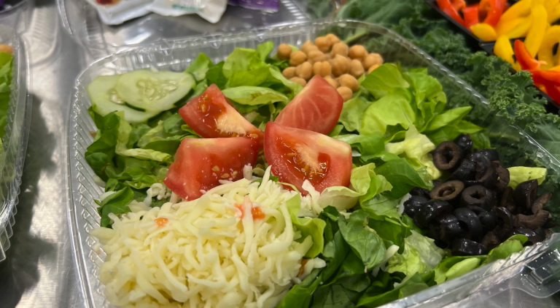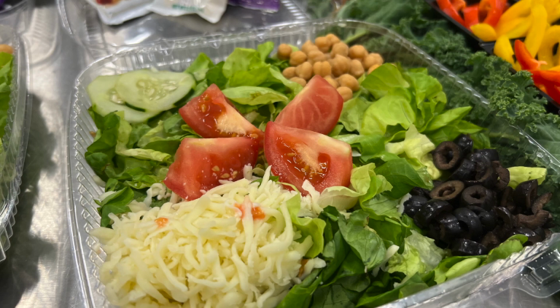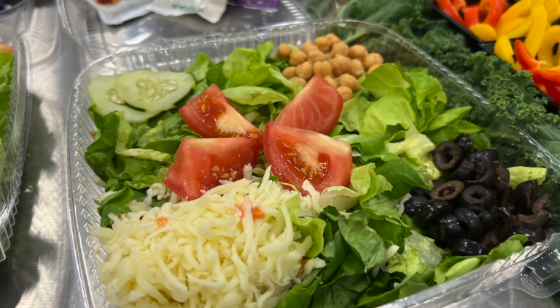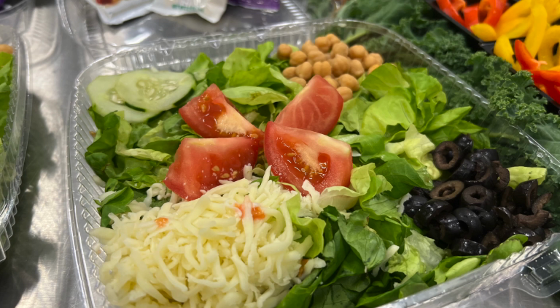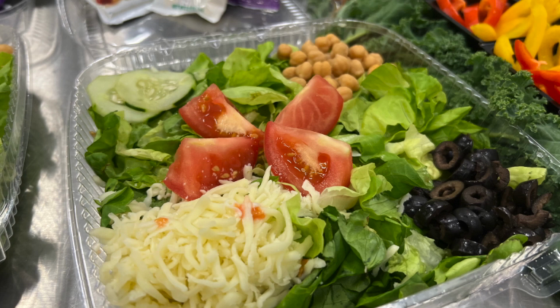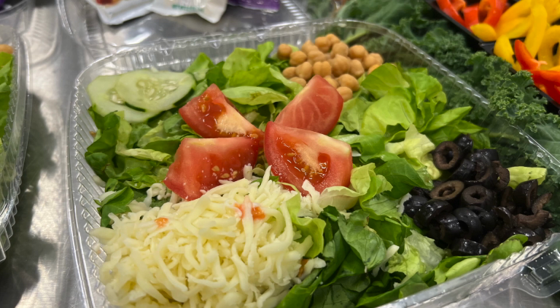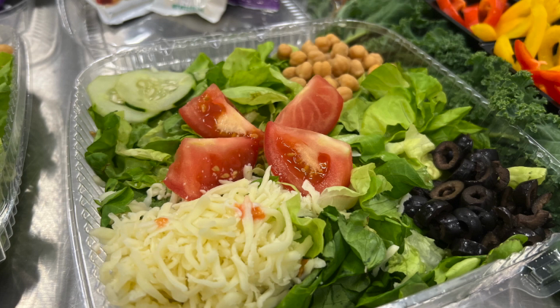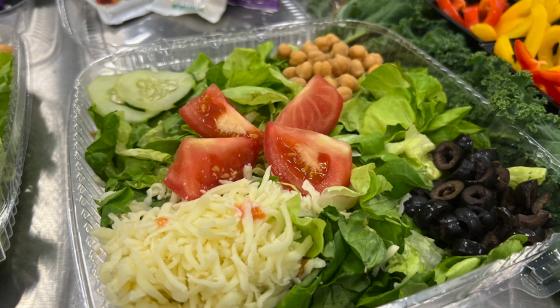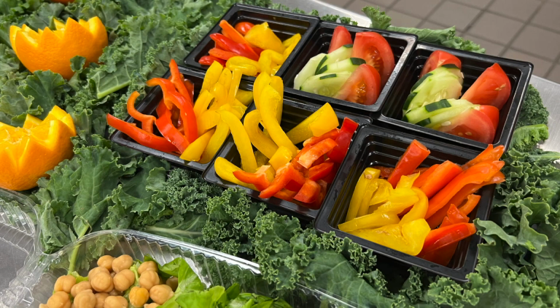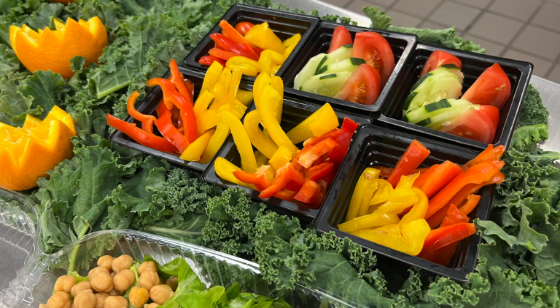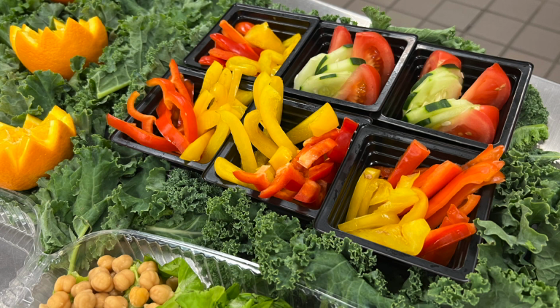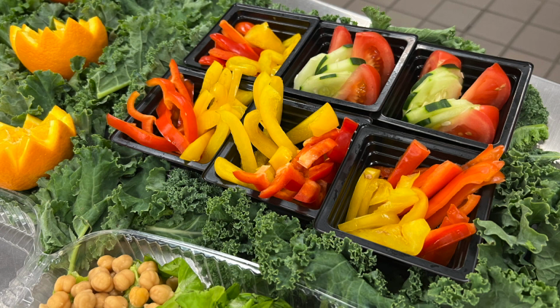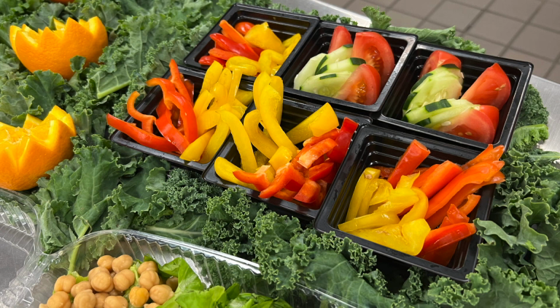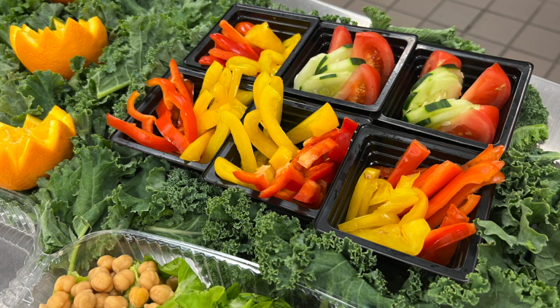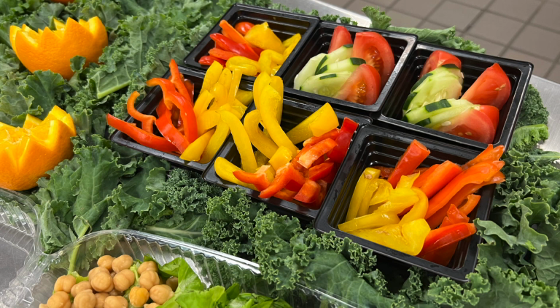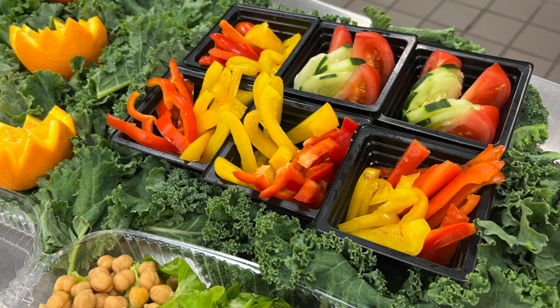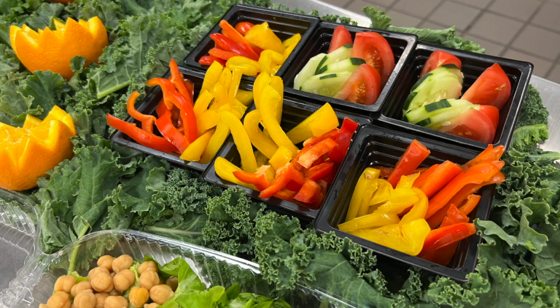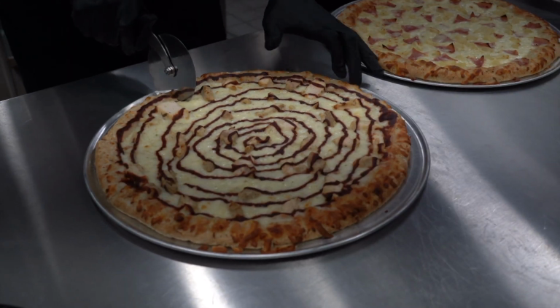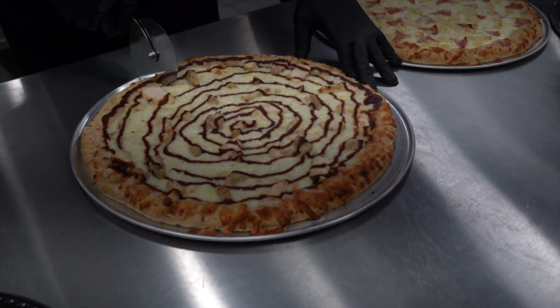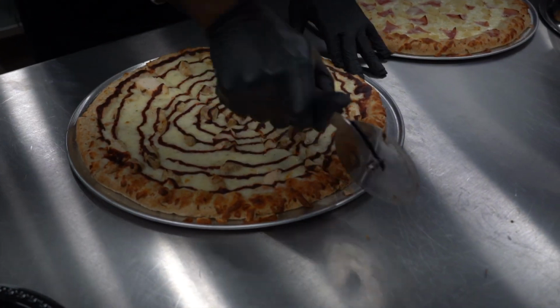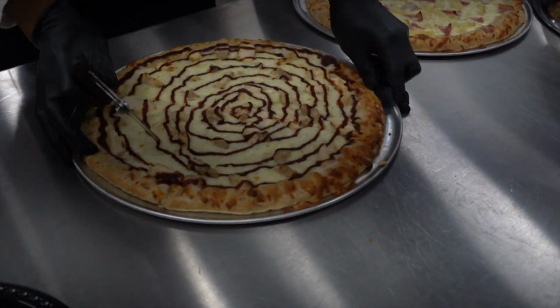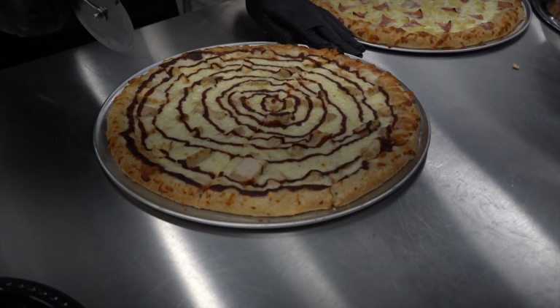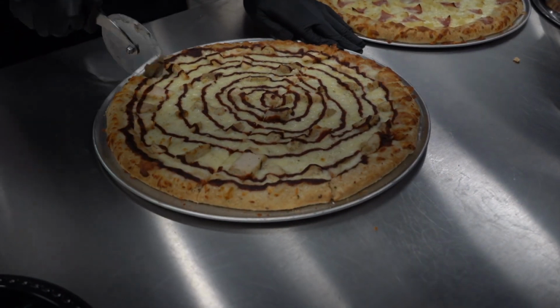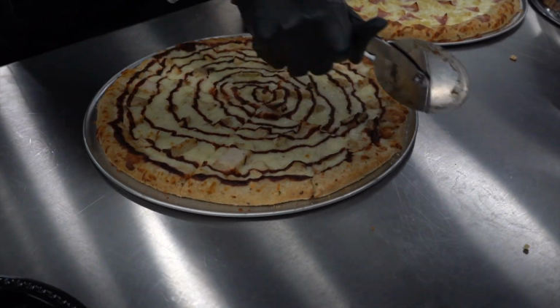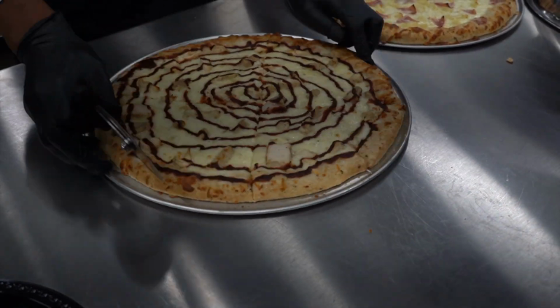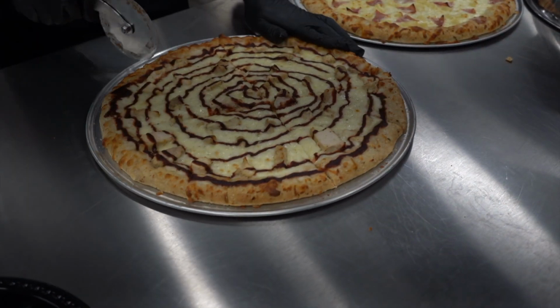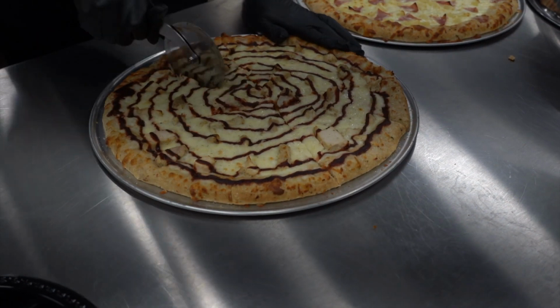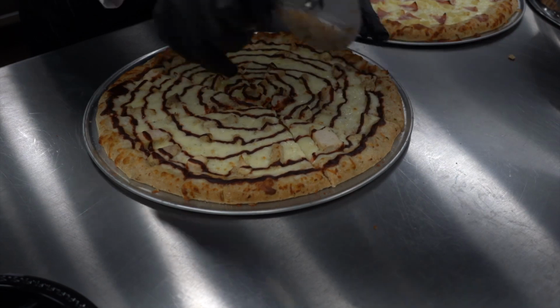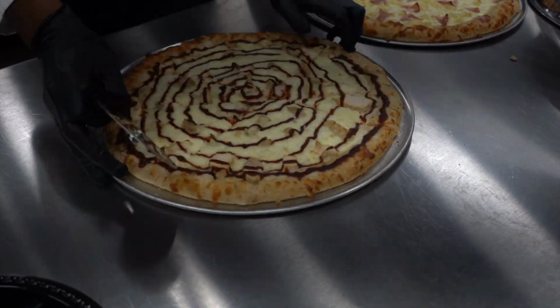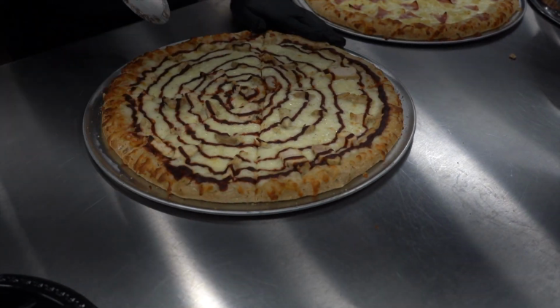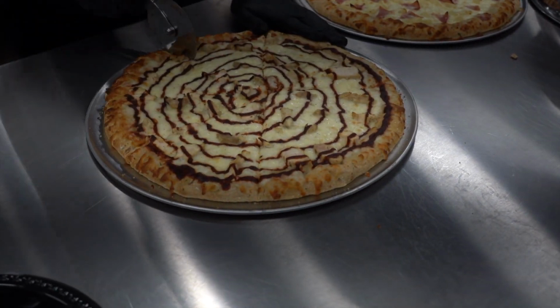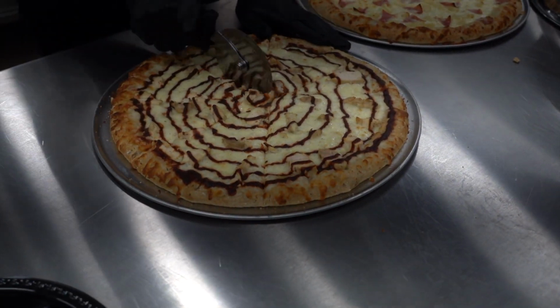We do have a vegetarian option every single day for lunch — at least one vegetarian option — and it's something that we worked really hard on. We realized that our student population is always changing and growing, so we are really excited about accommodating that need.